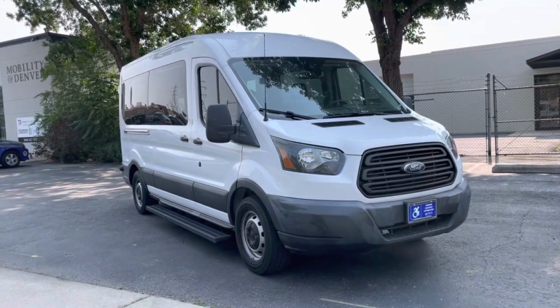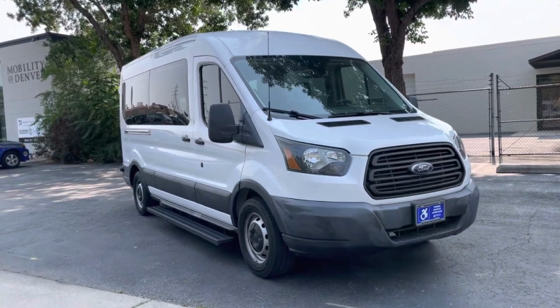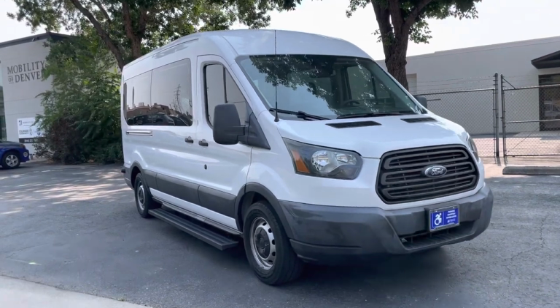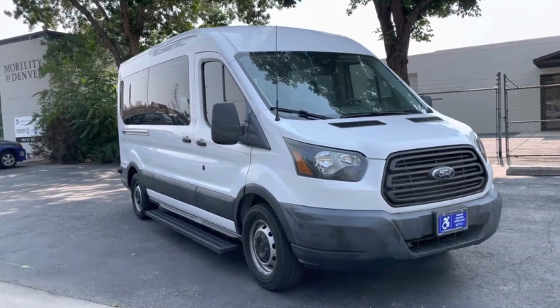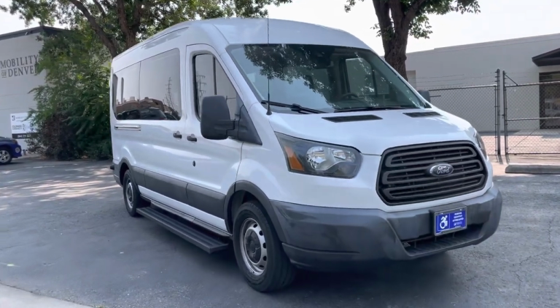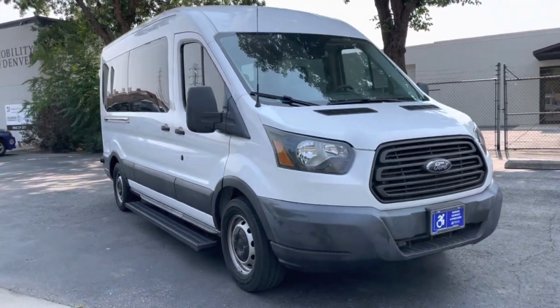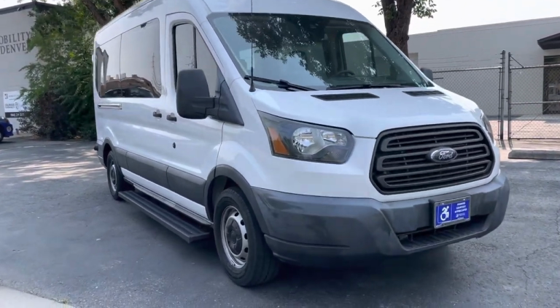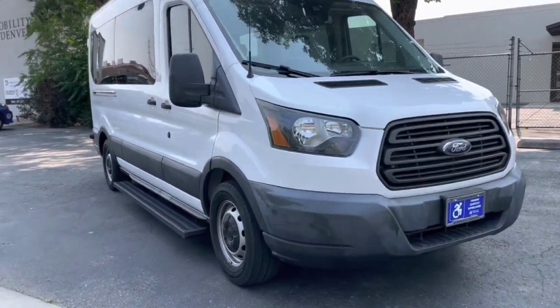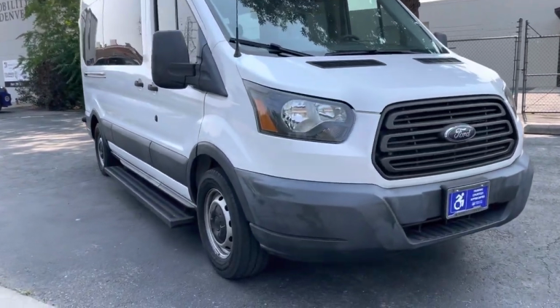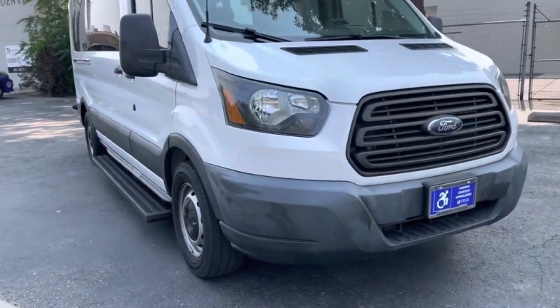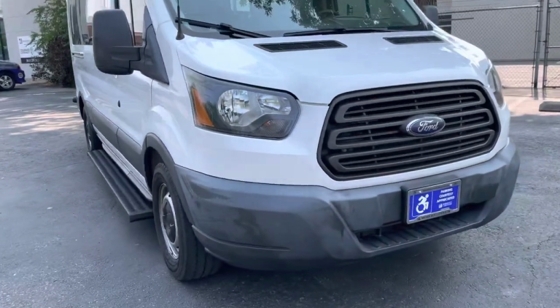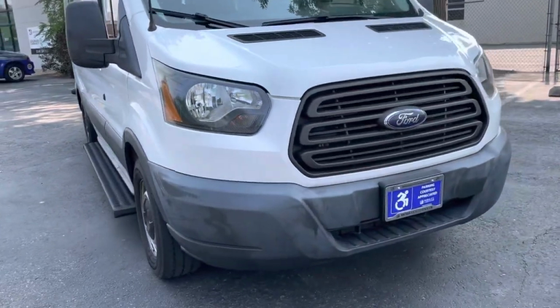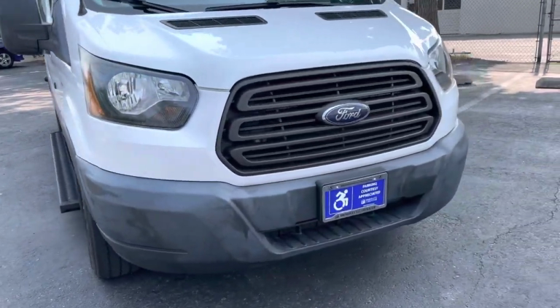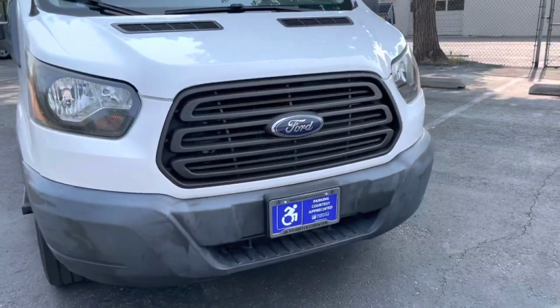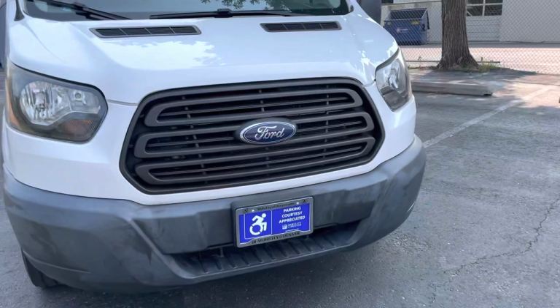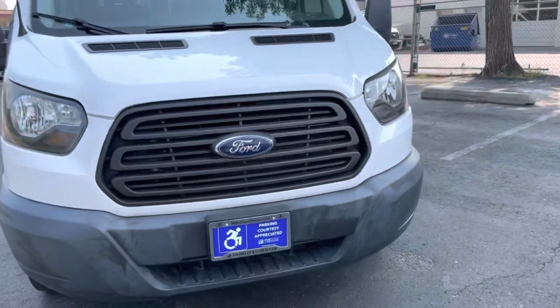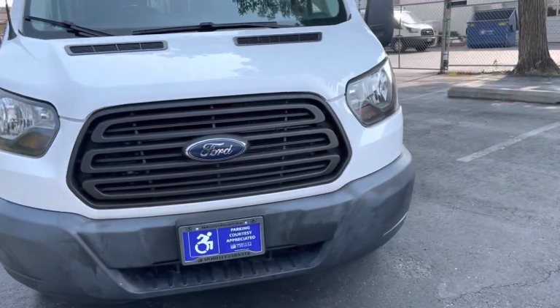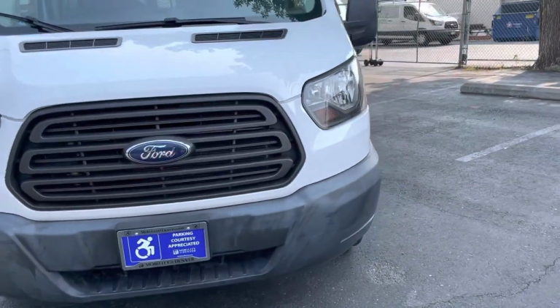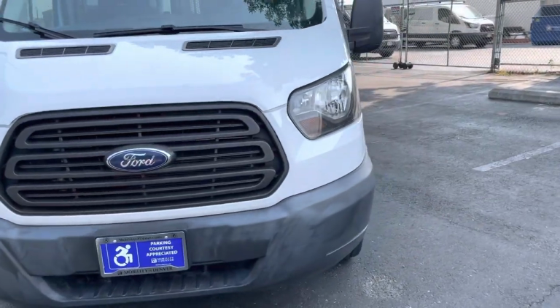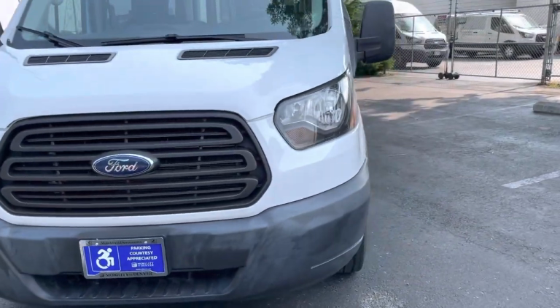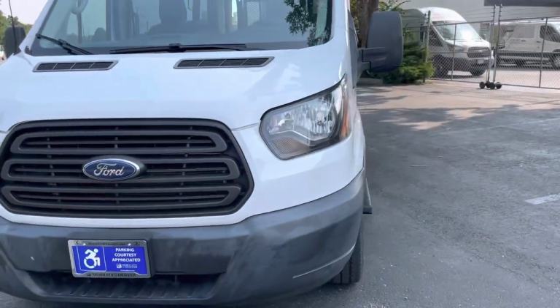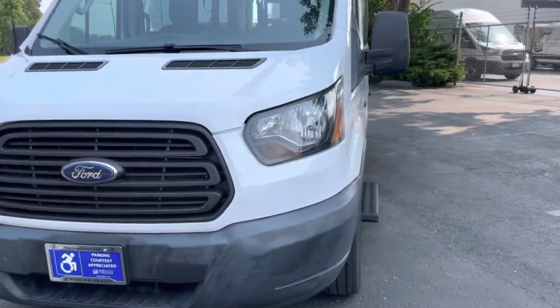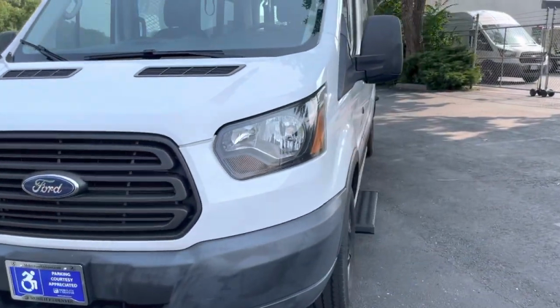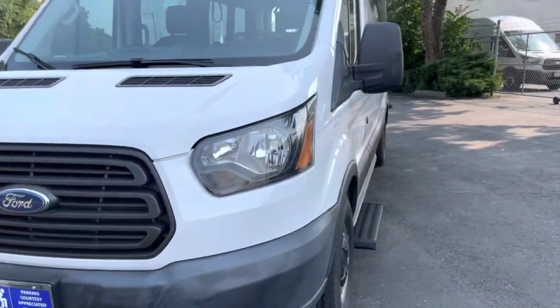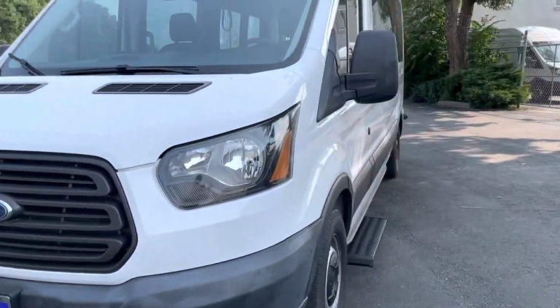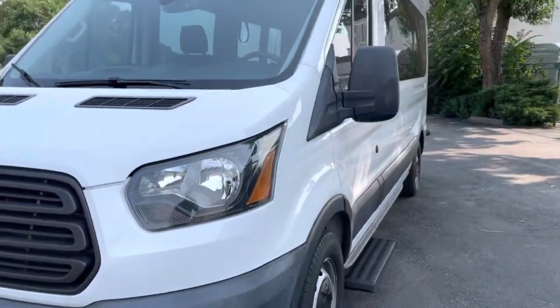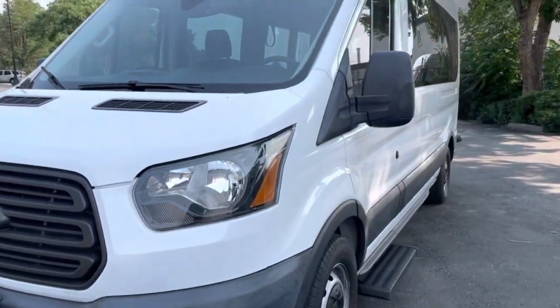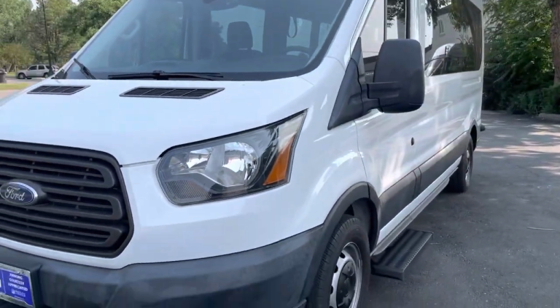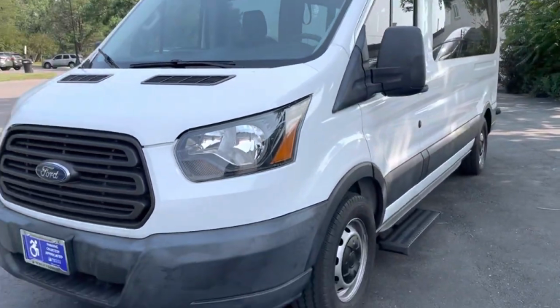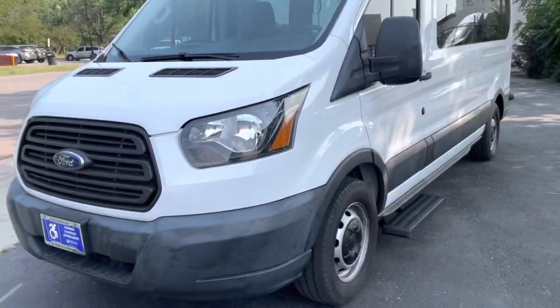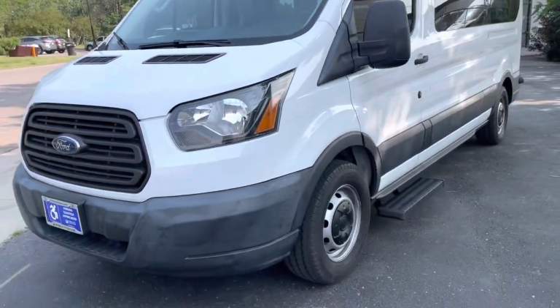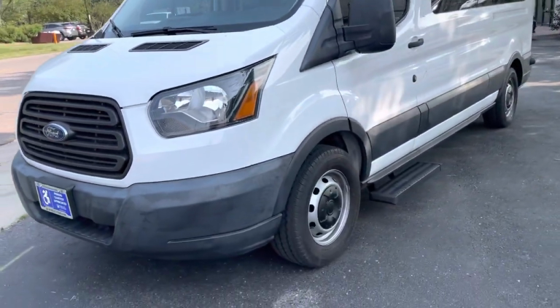We're going to check out this 2016 Ford Transit with the rear lift — a little walk-around video to point out any items that I find.